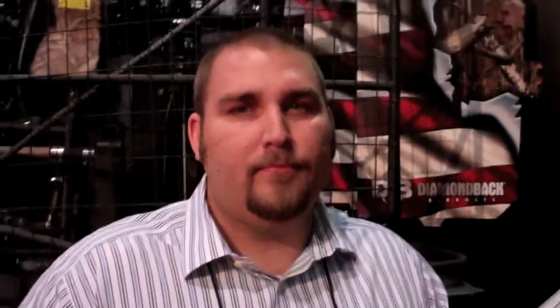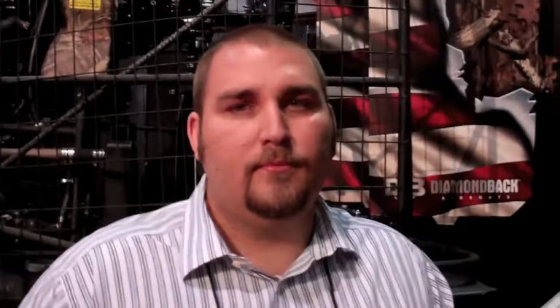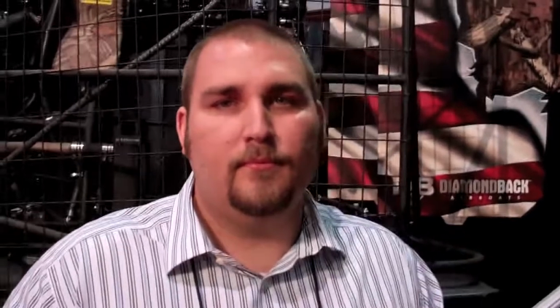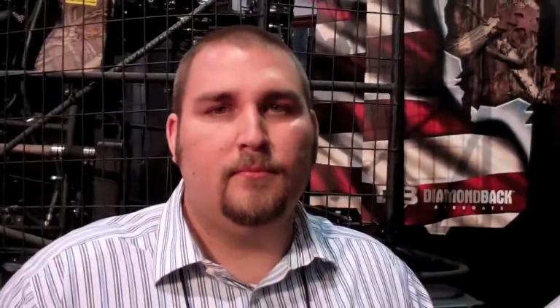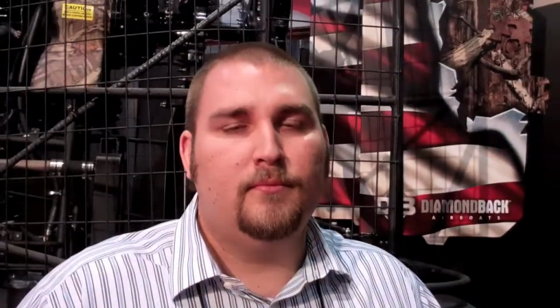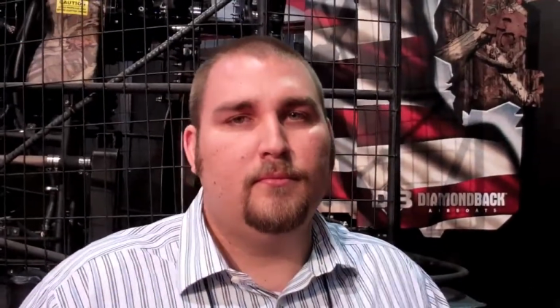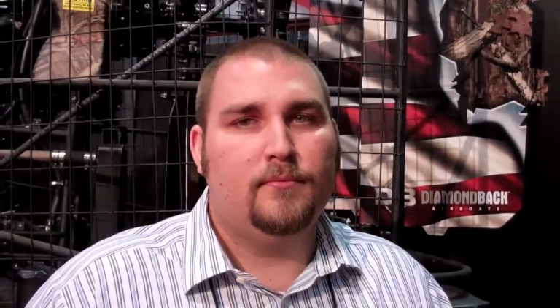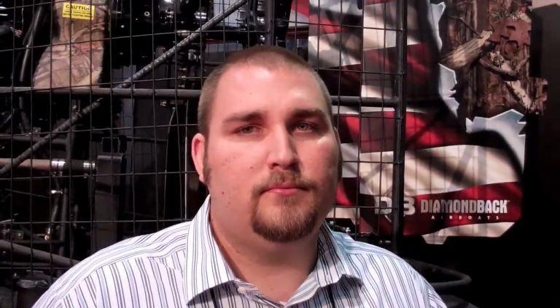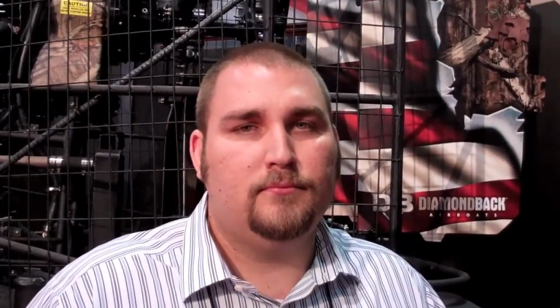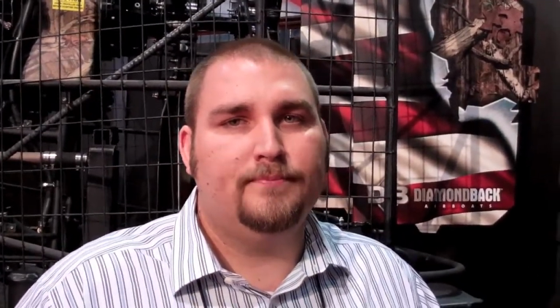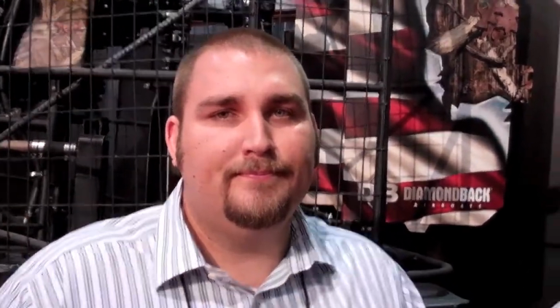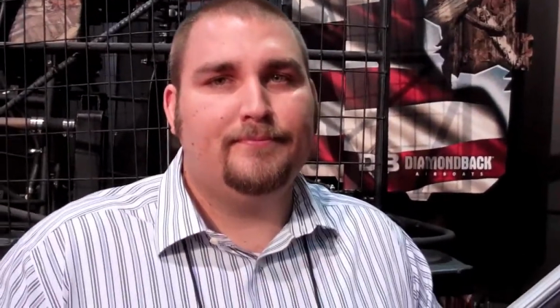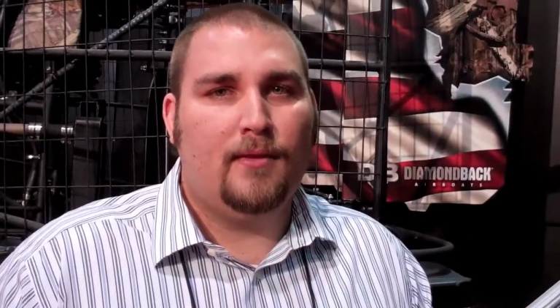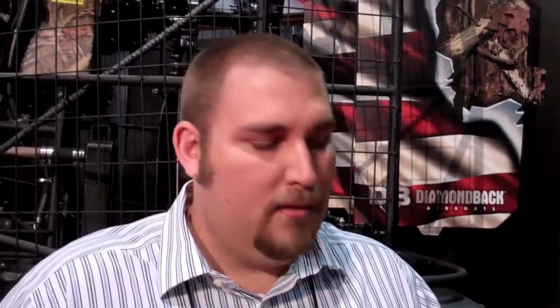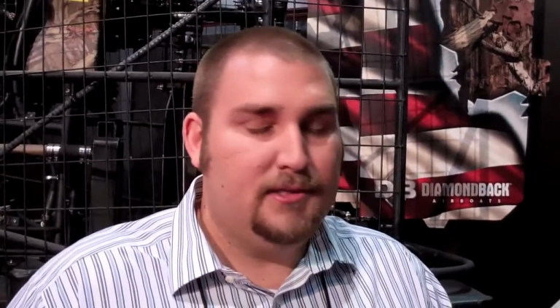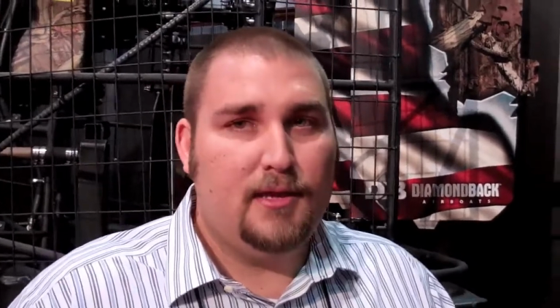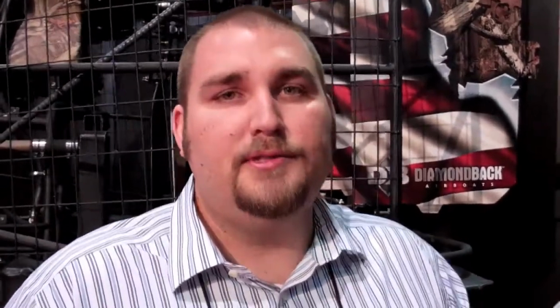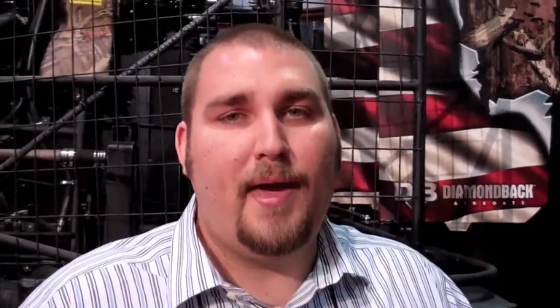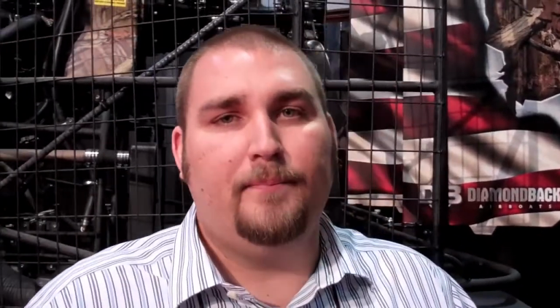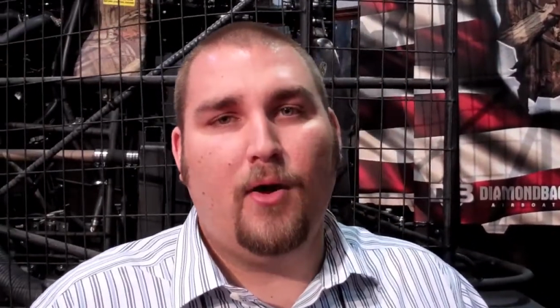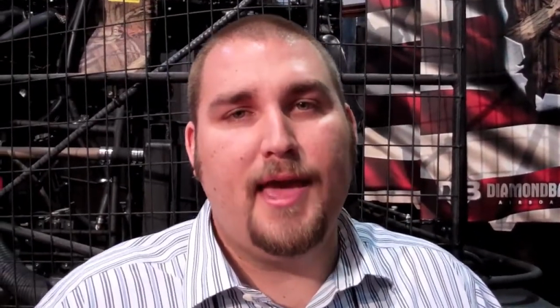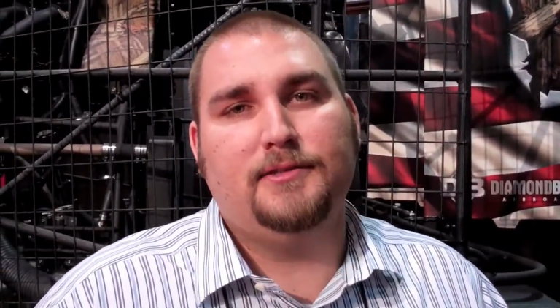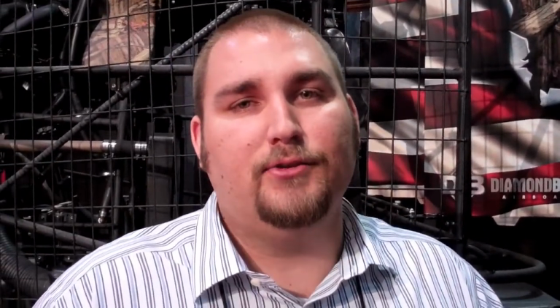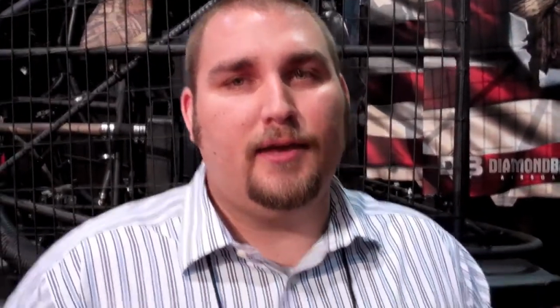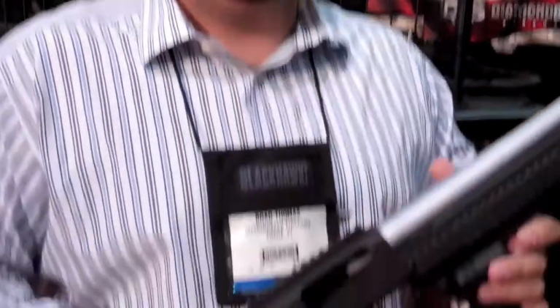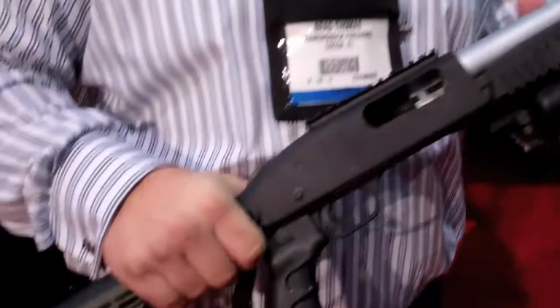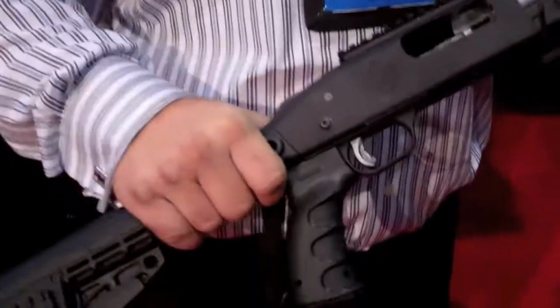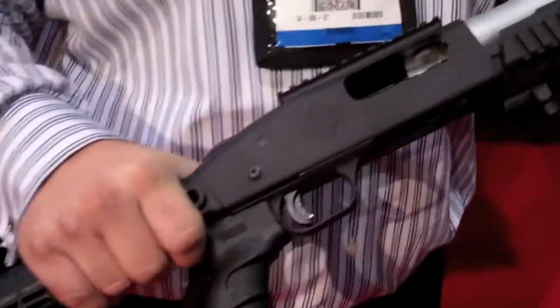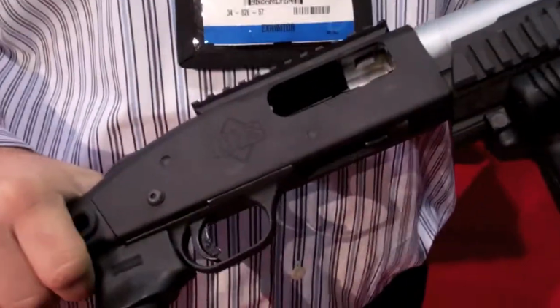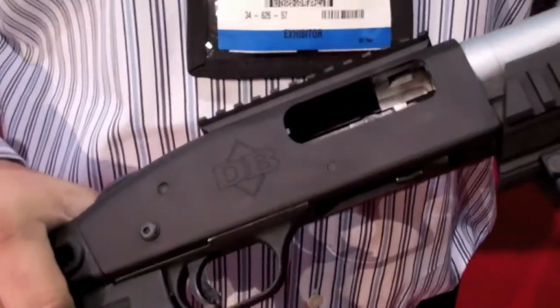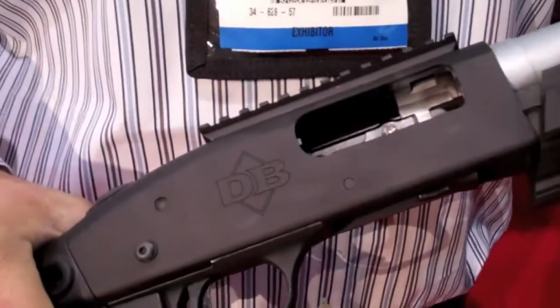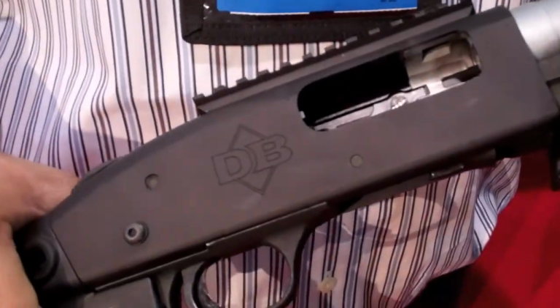This is Randall with BlueSheepdog.com and we're here at Diamondback talking to Brad Thomas. This is the new Diamondback RTS tactical shotgun — a new line of home defense and self defense firearms.